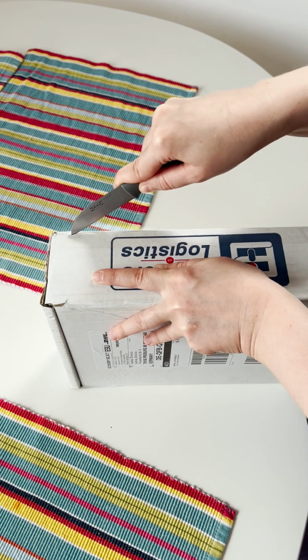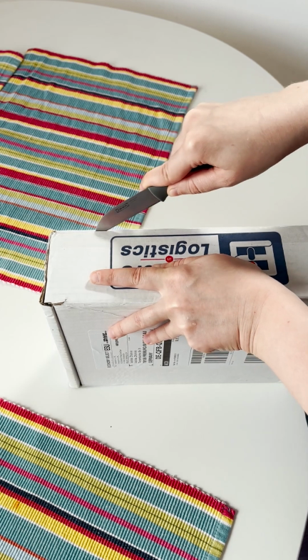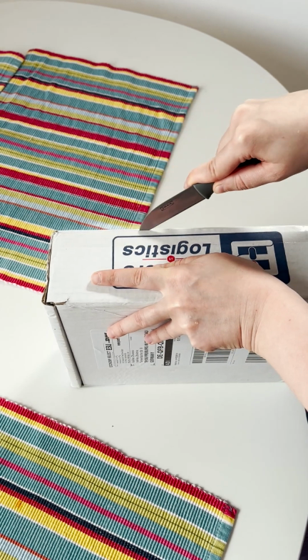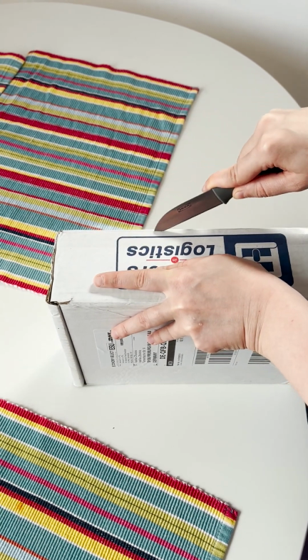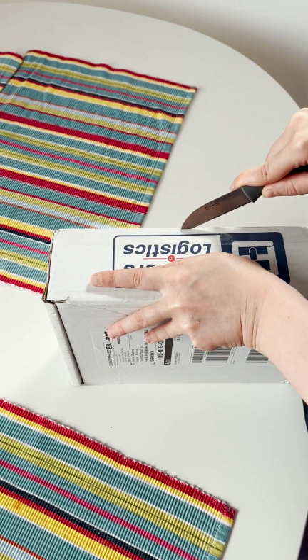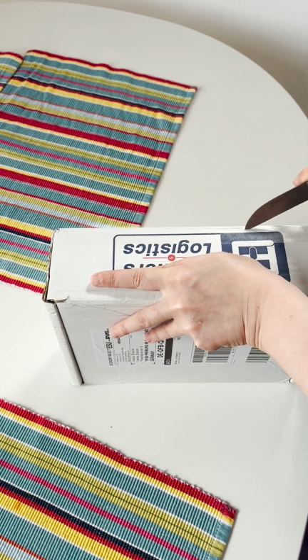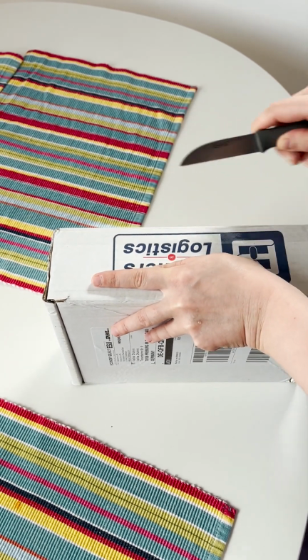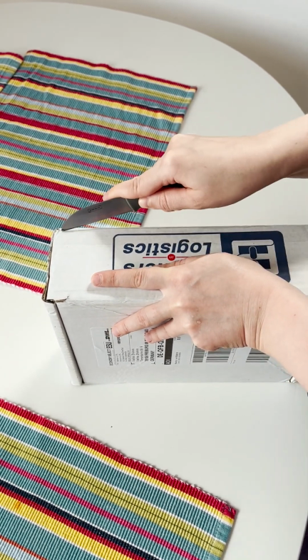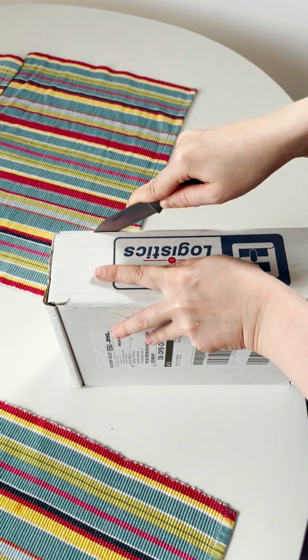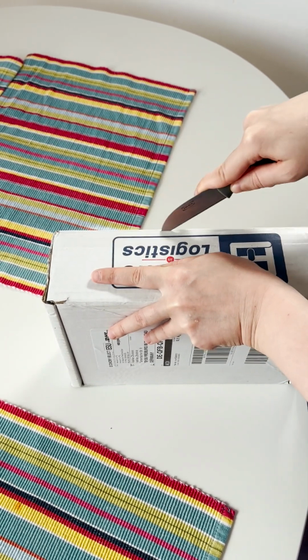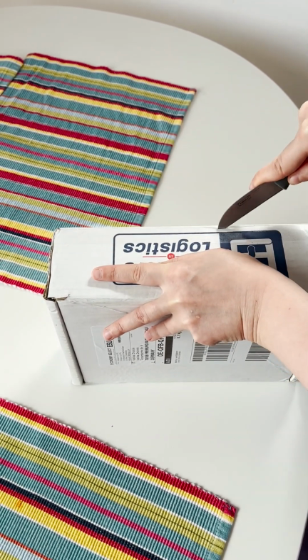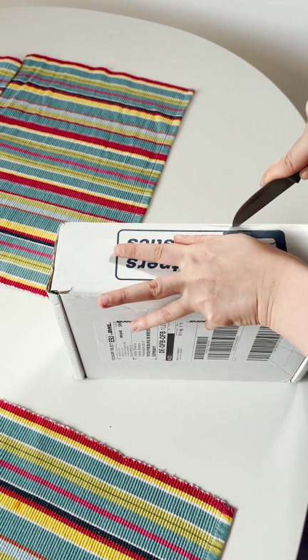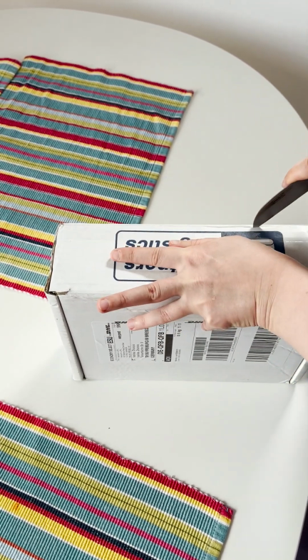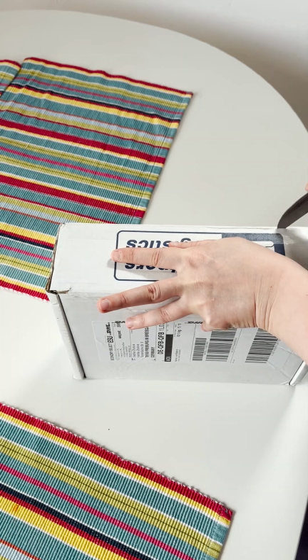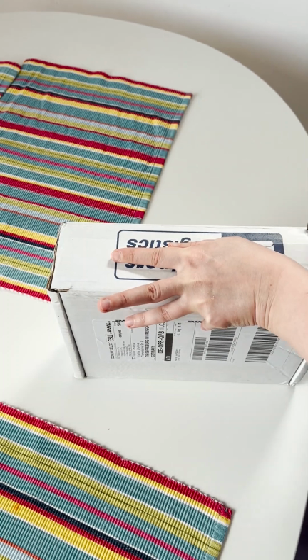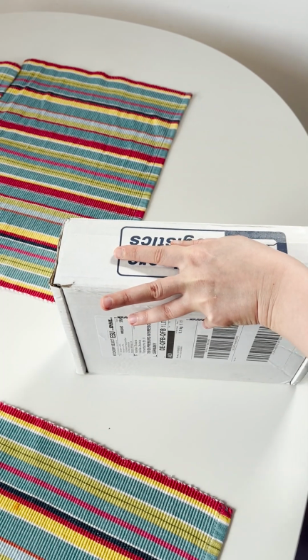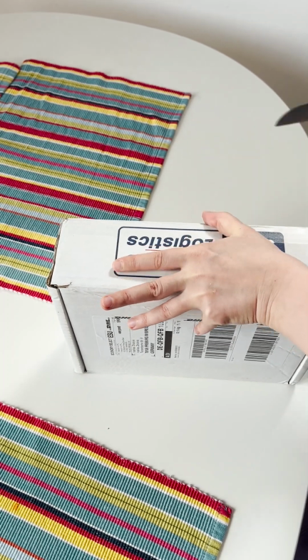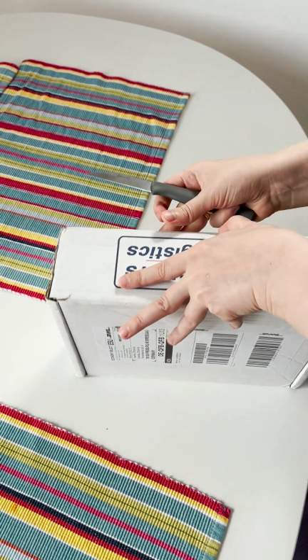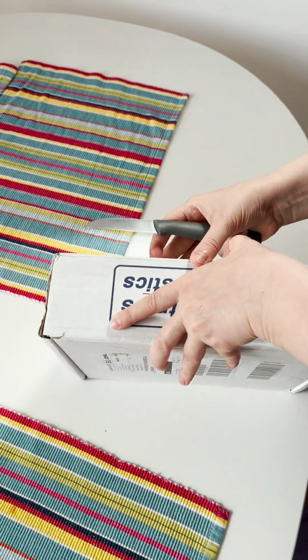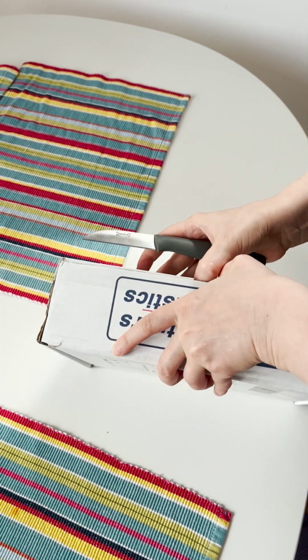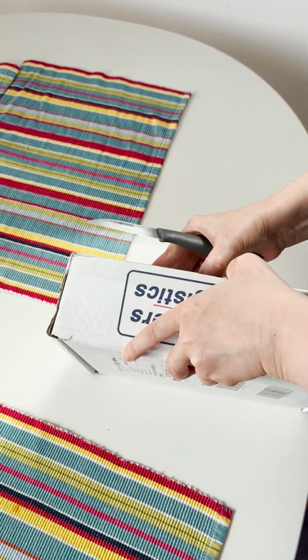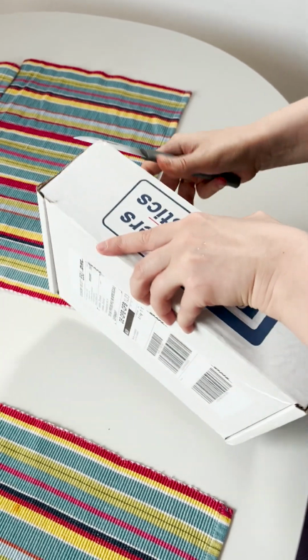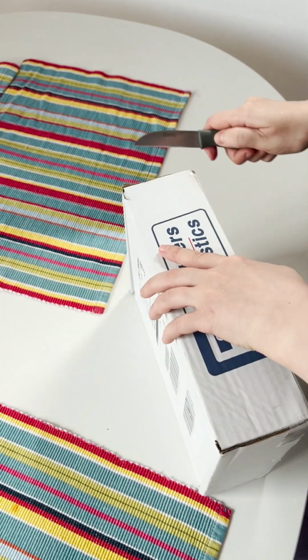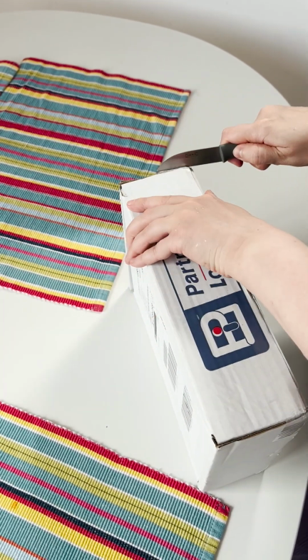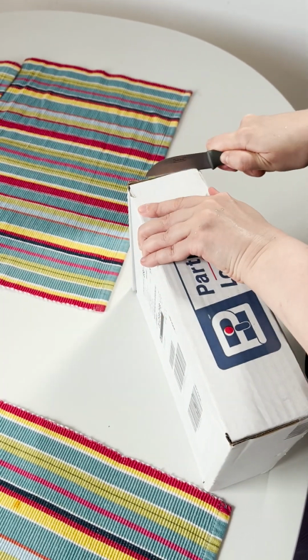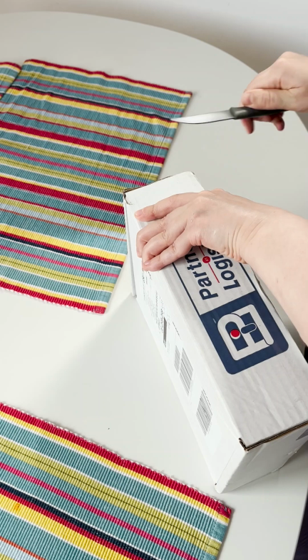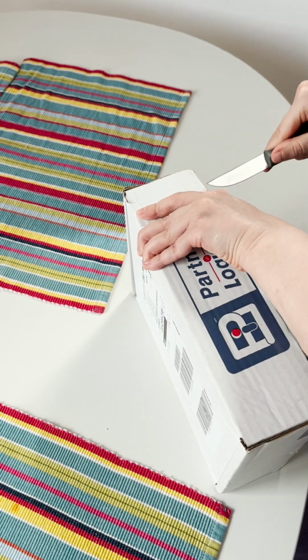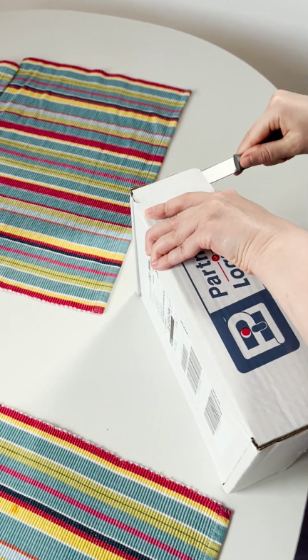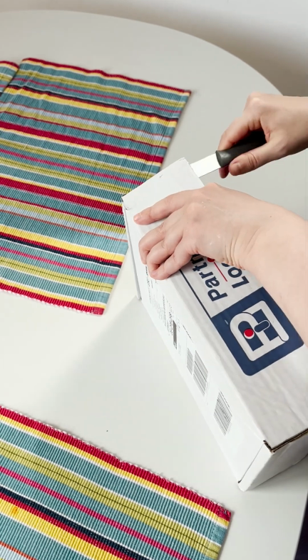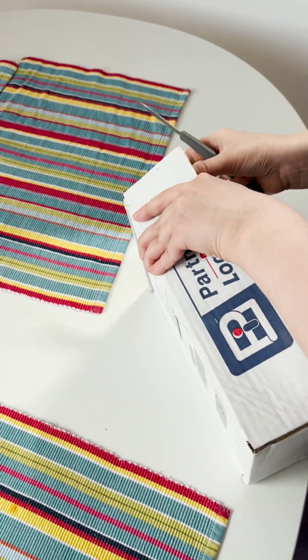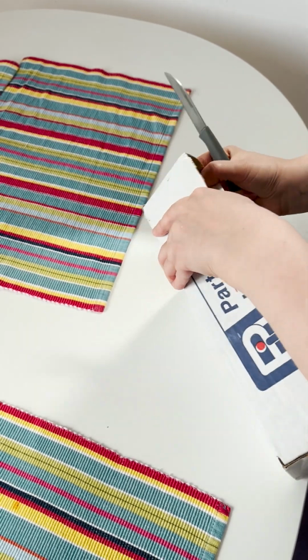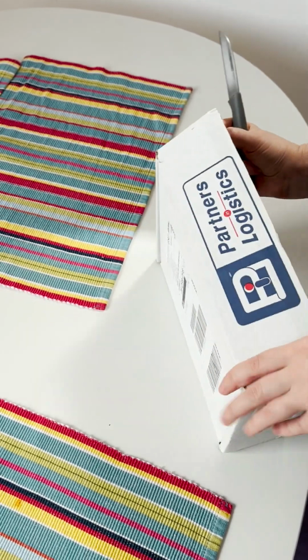Hey, look what I have today! This is my first unboxing video, so I don't promise it to be very beautiful — I'm not experienced in unboxing.